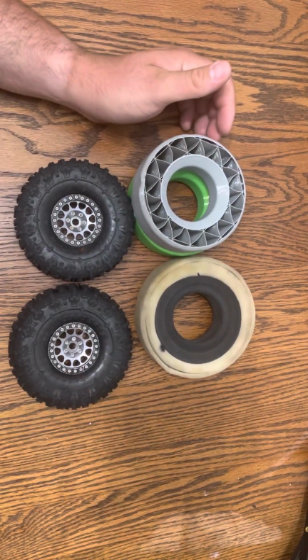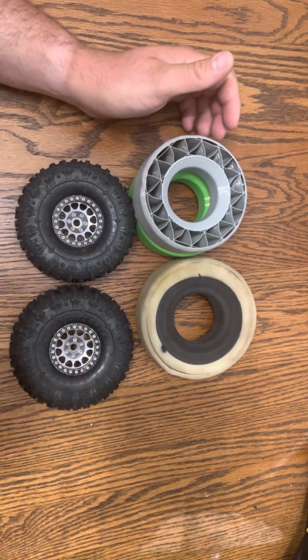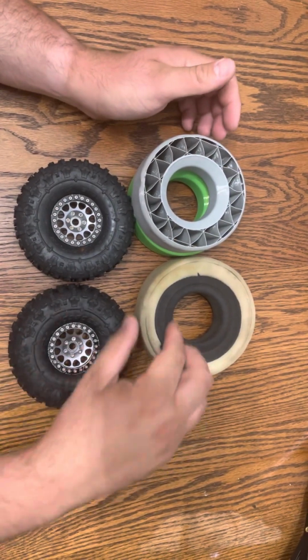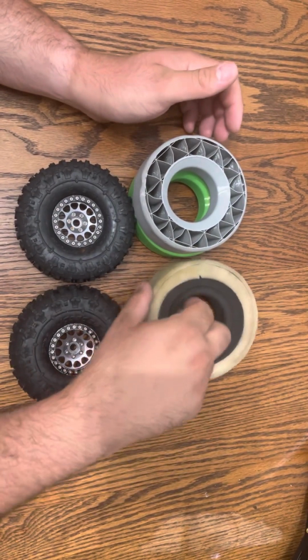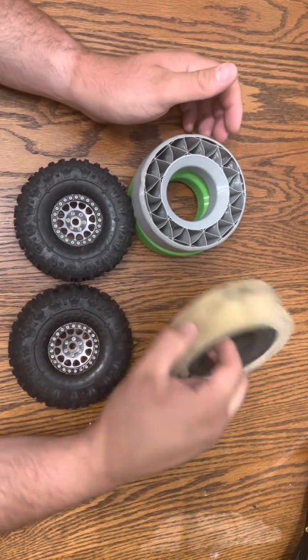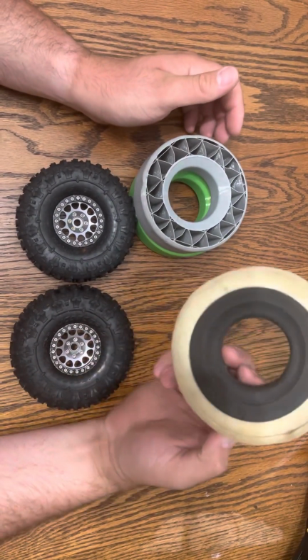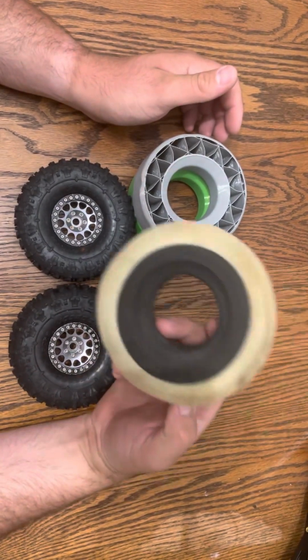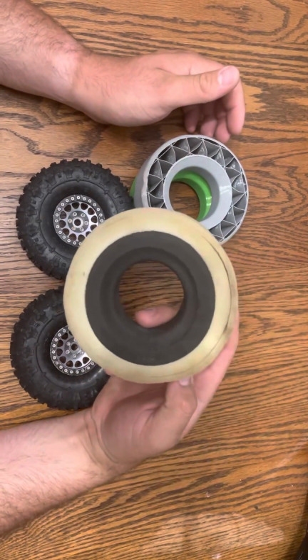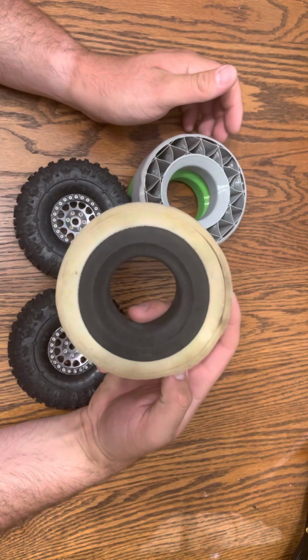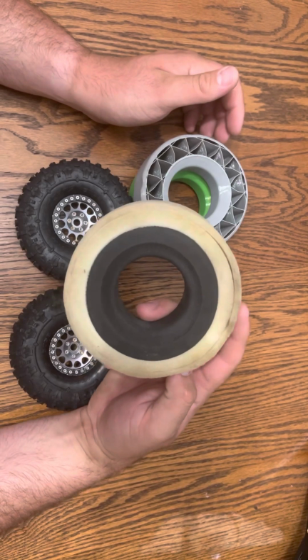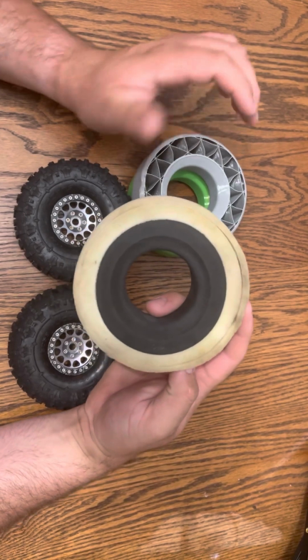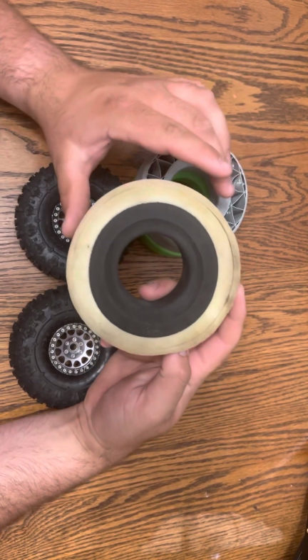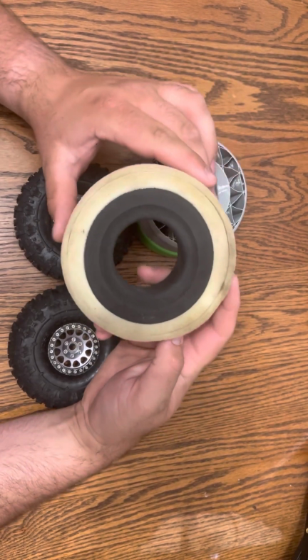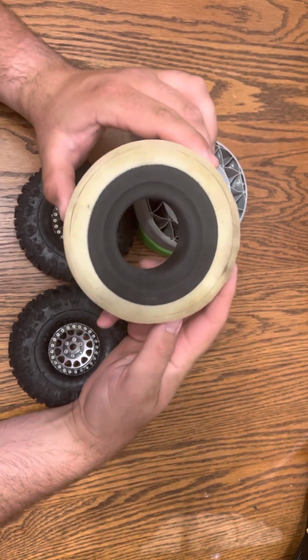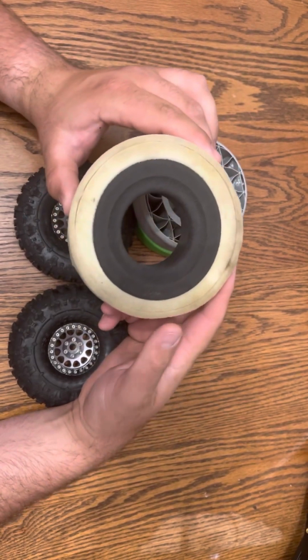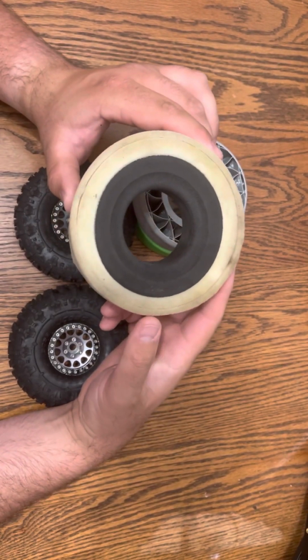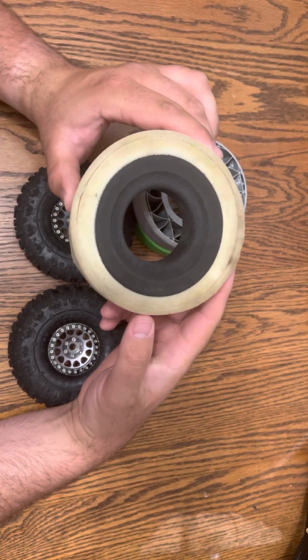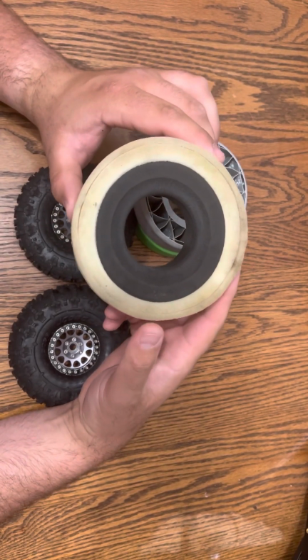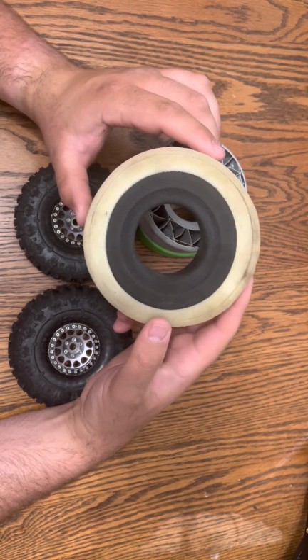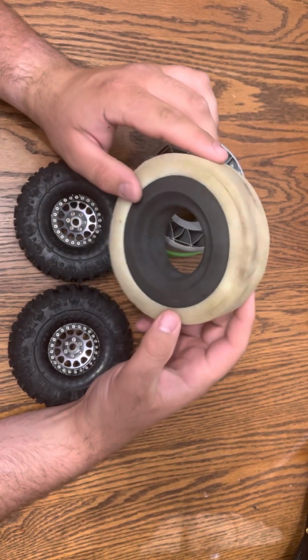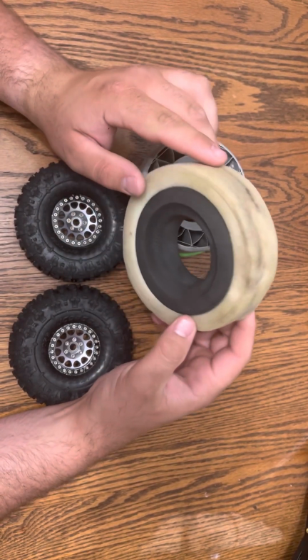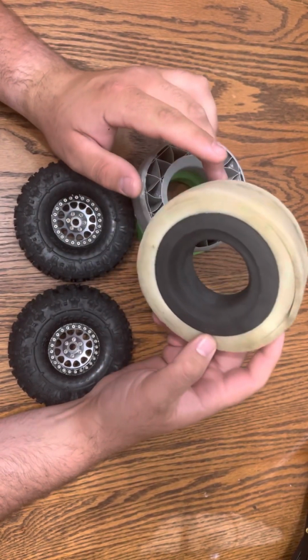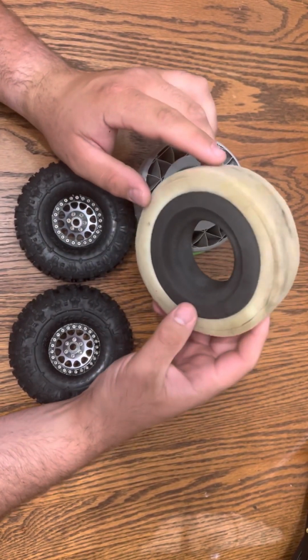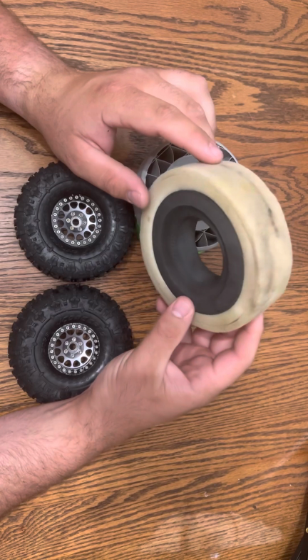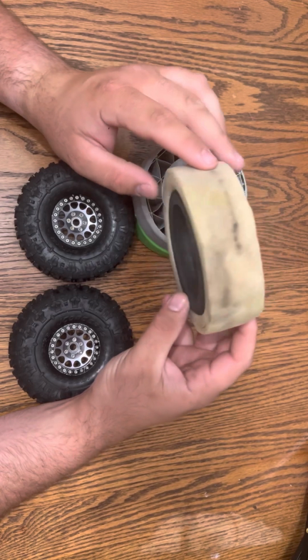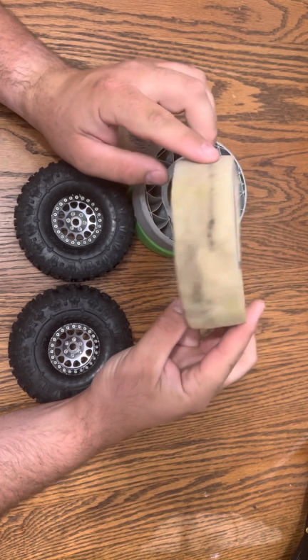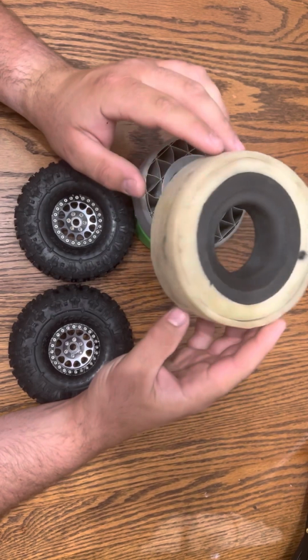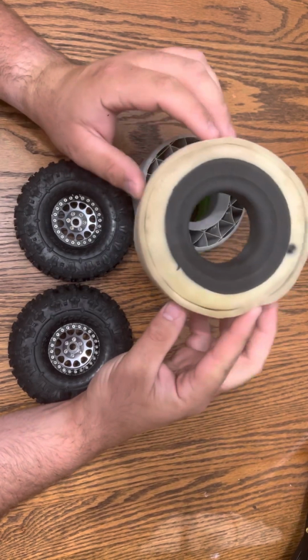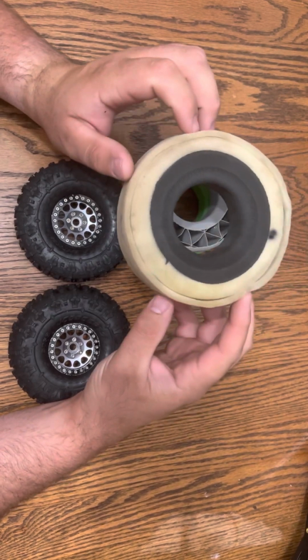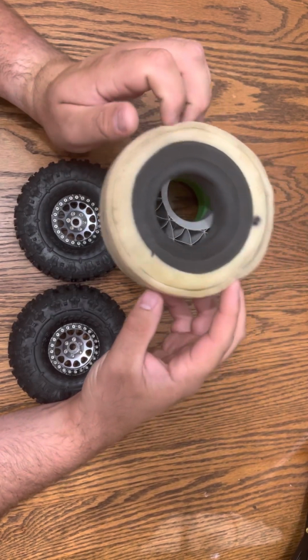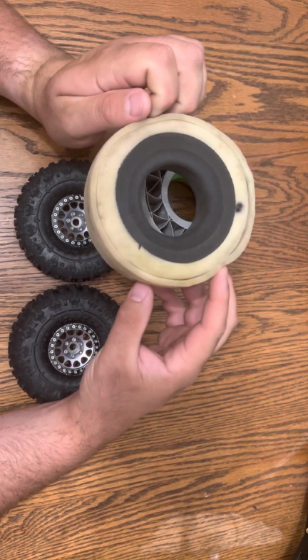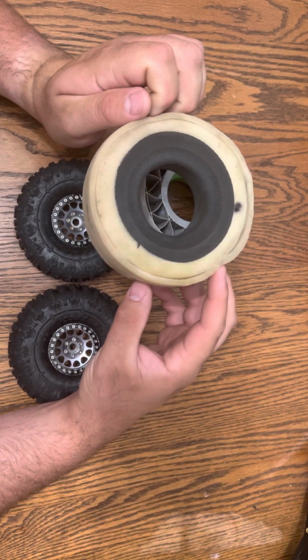I have been running Crawler Innovations dual-stage foams. That's what I've had, that's what I've ran. They've worked, but I've always wanted a little more from them.